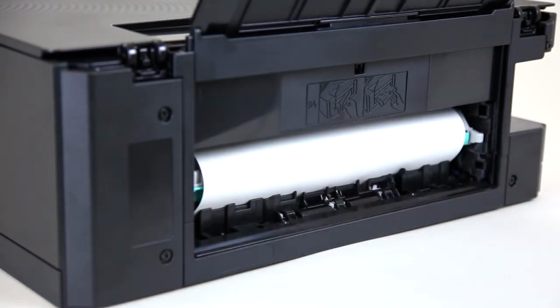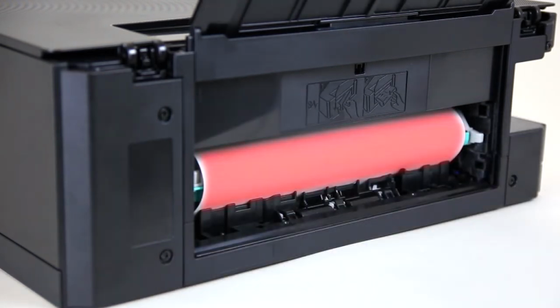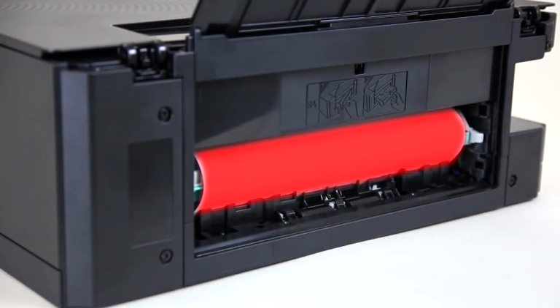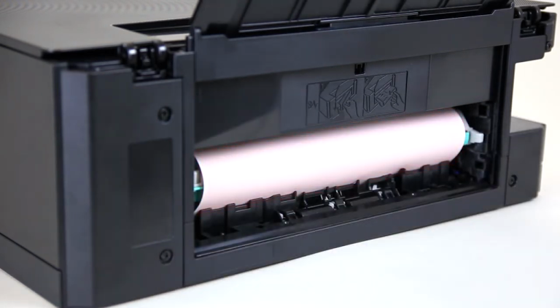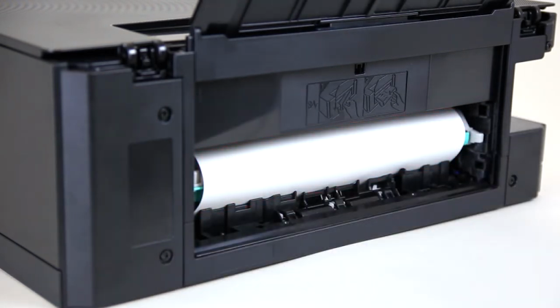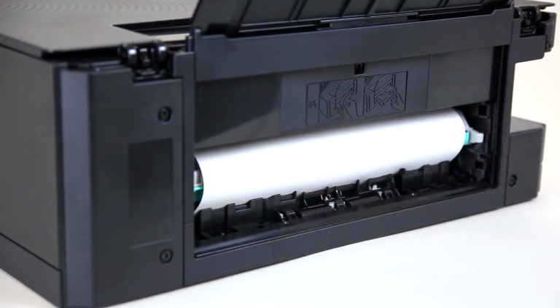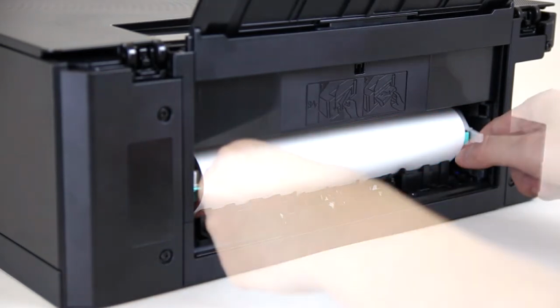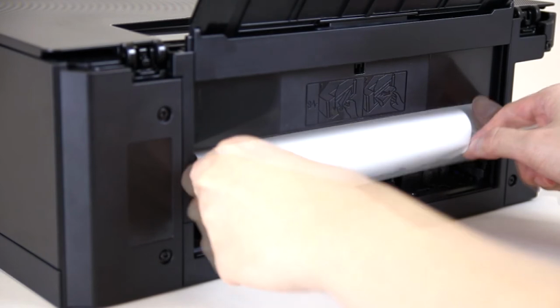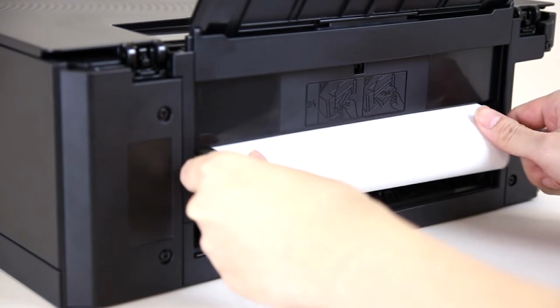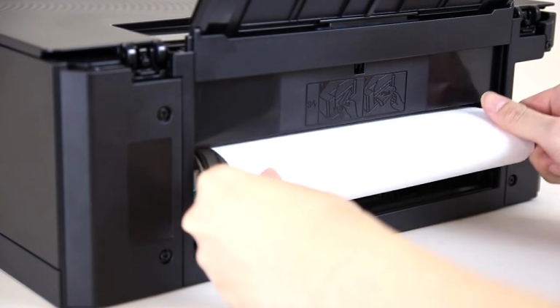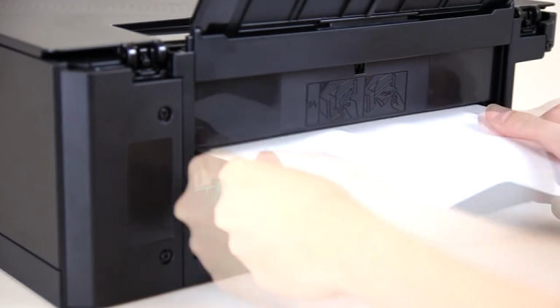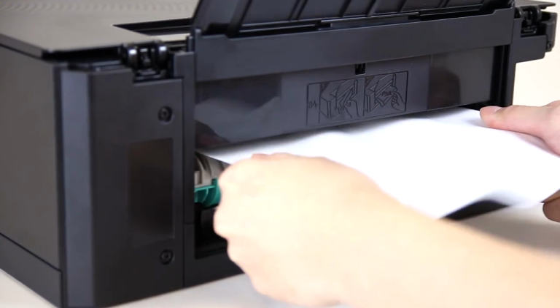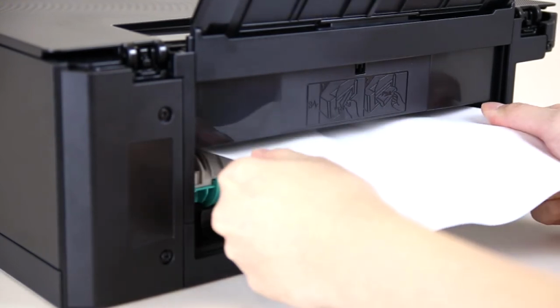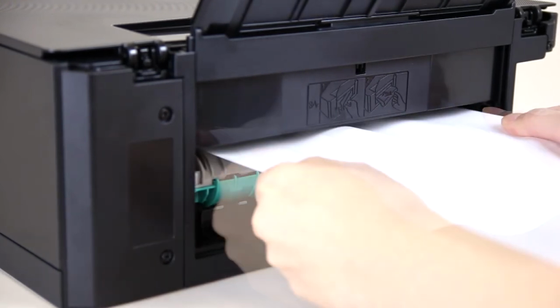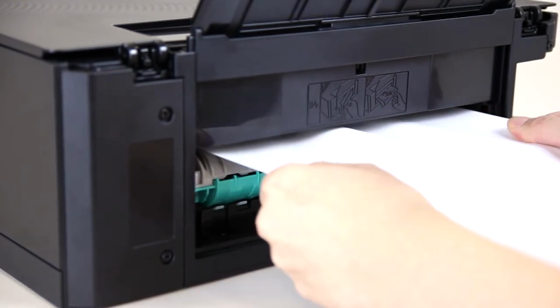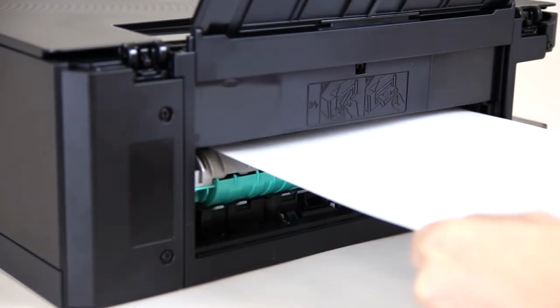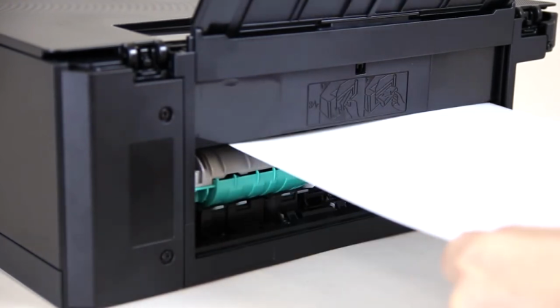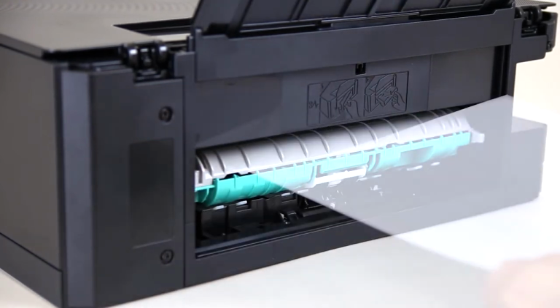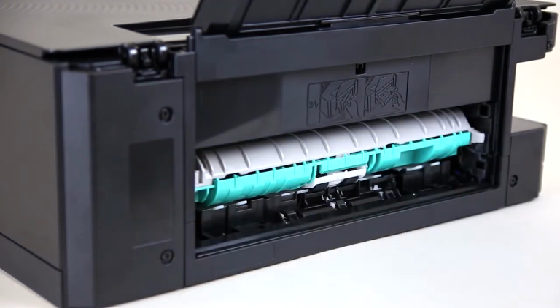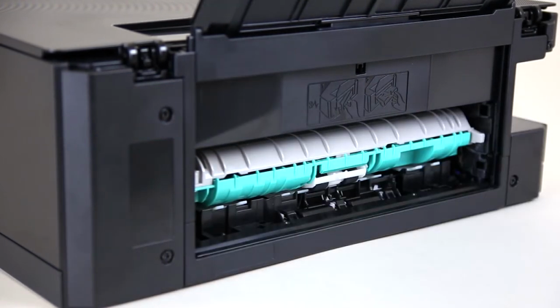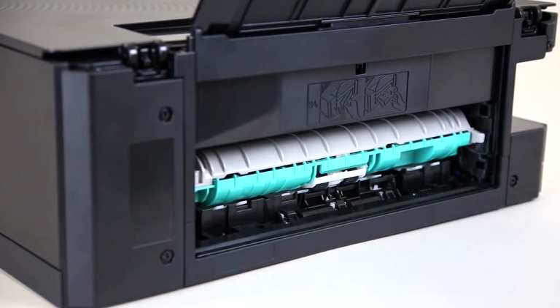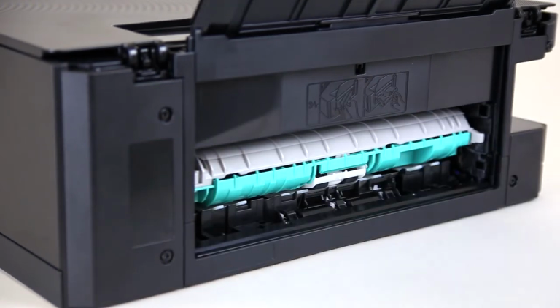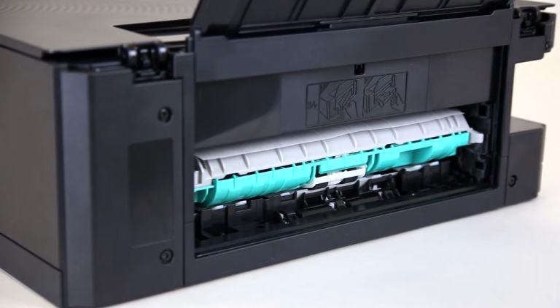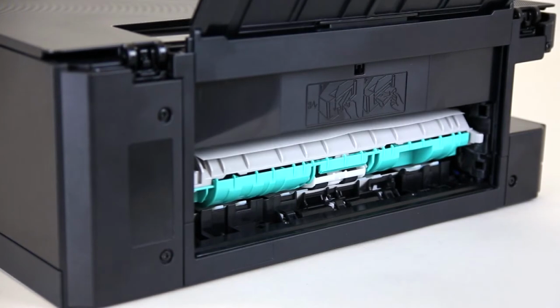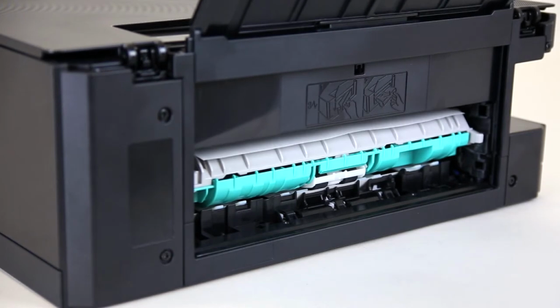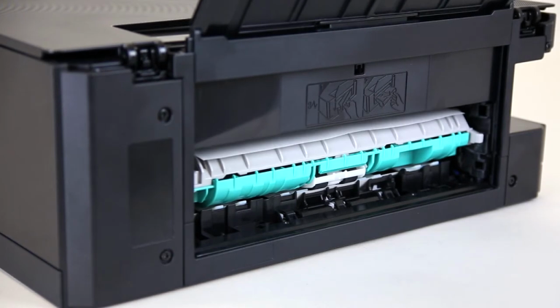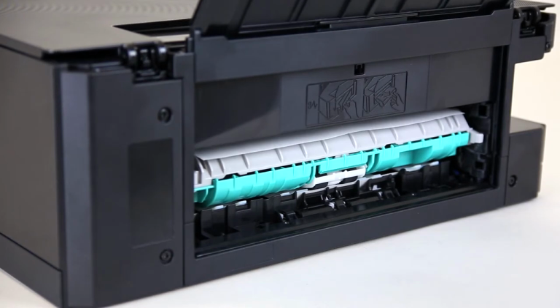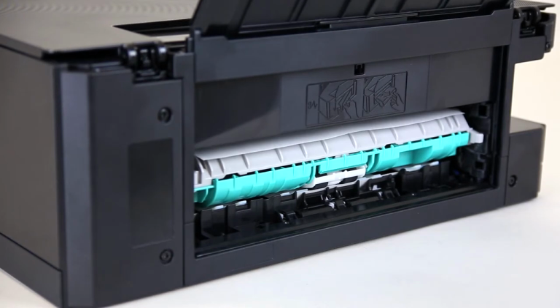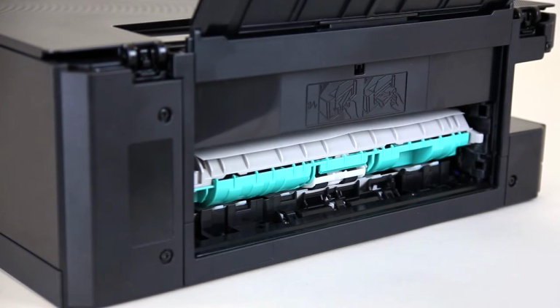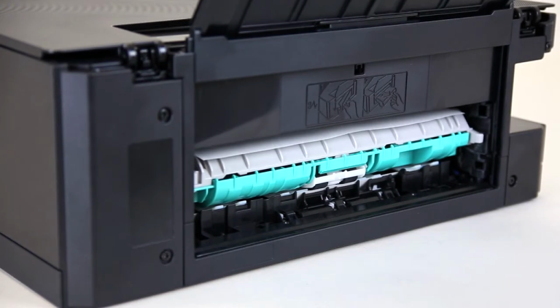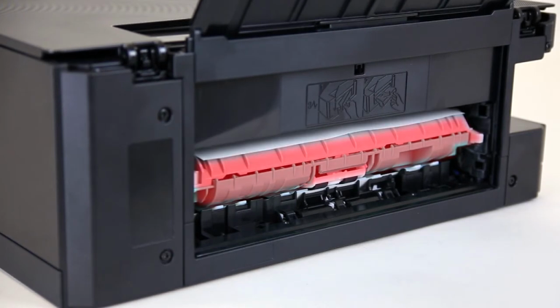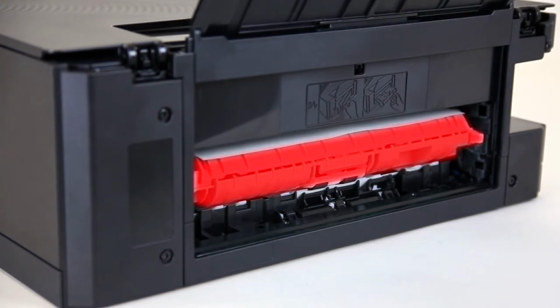If the paper is visible when you remove the rear cover, pull it gently with both hands to remove it. If the paper can't be removed, detach the transport unit cover.